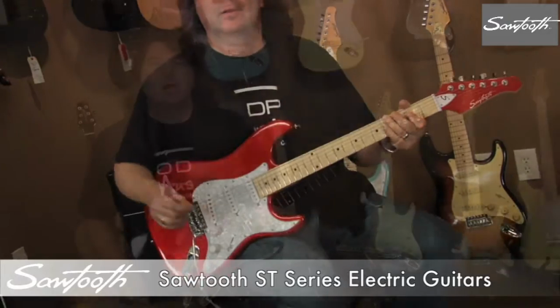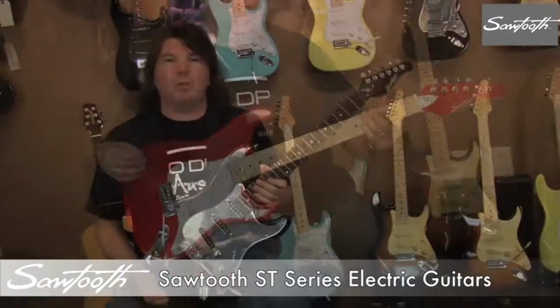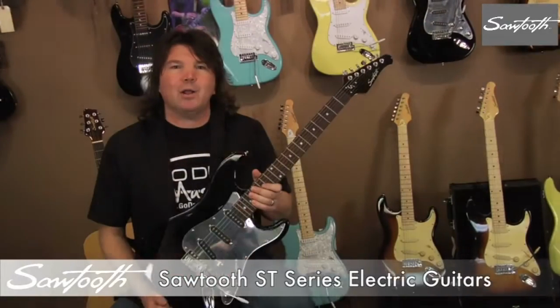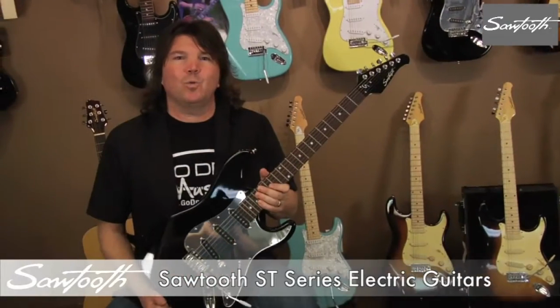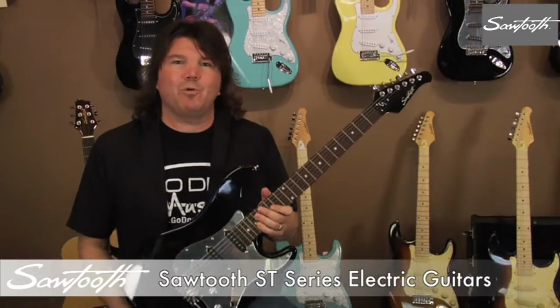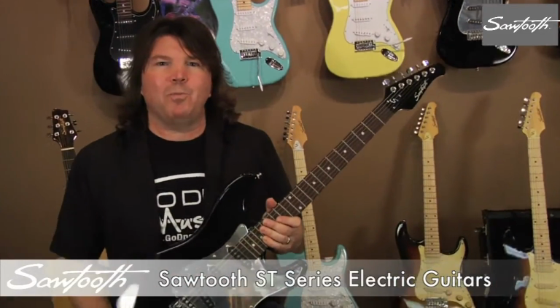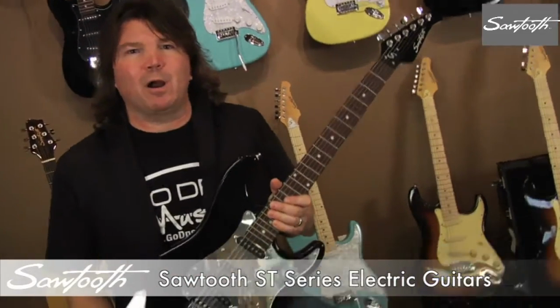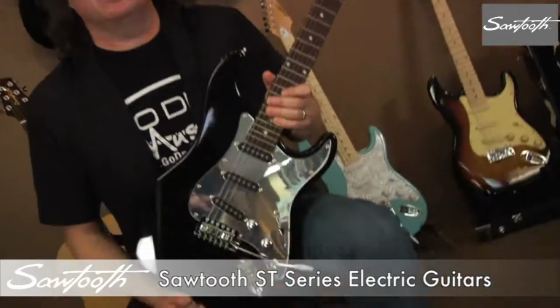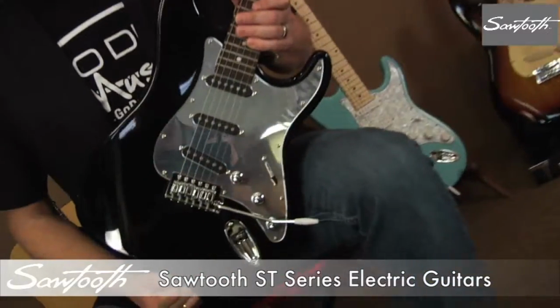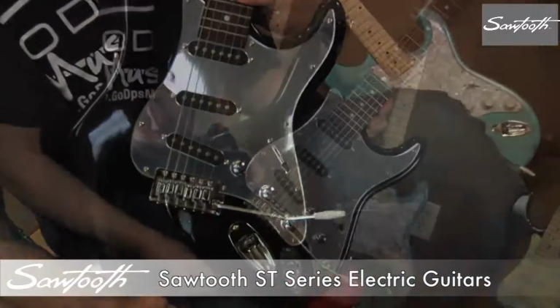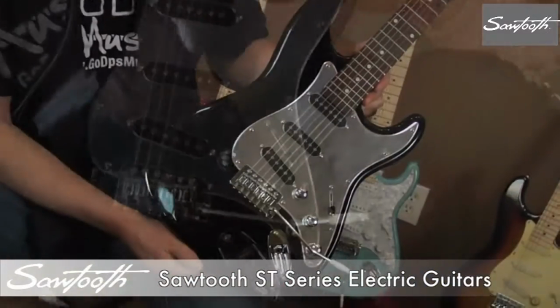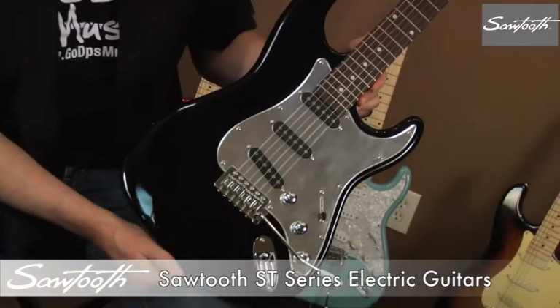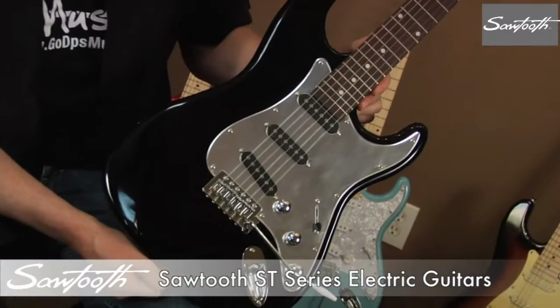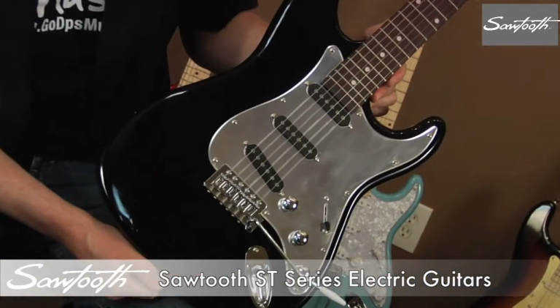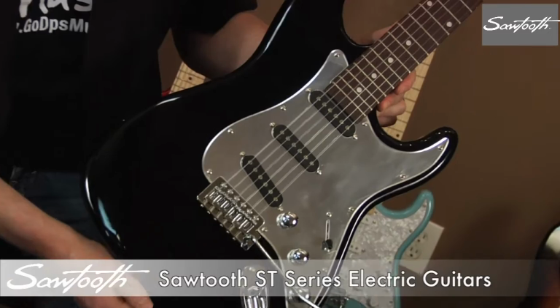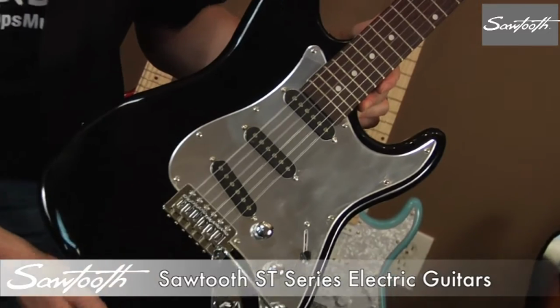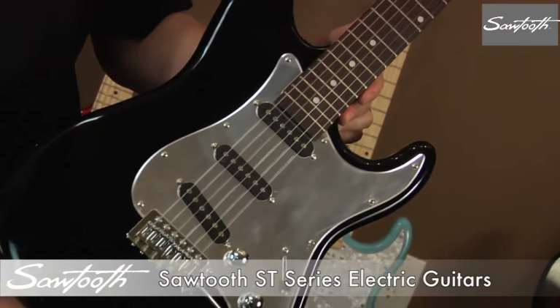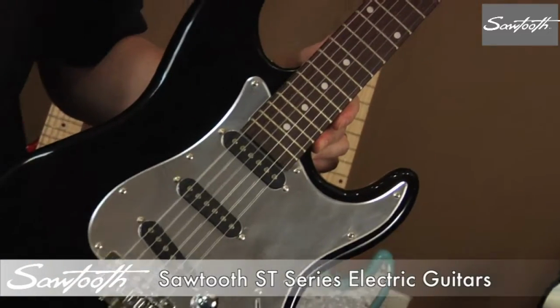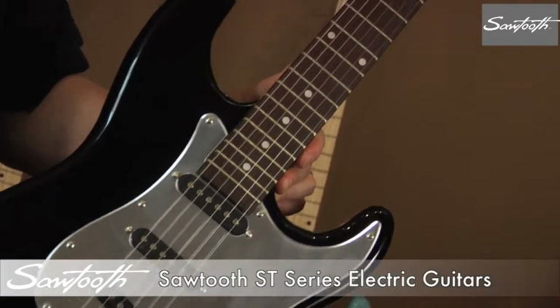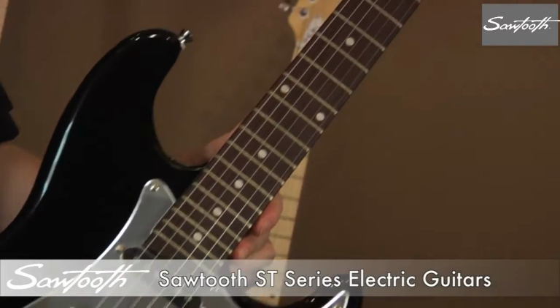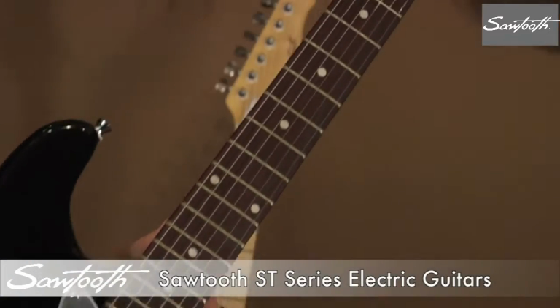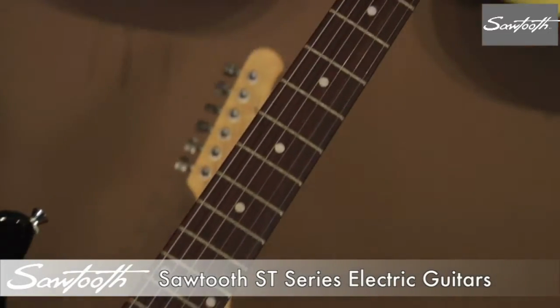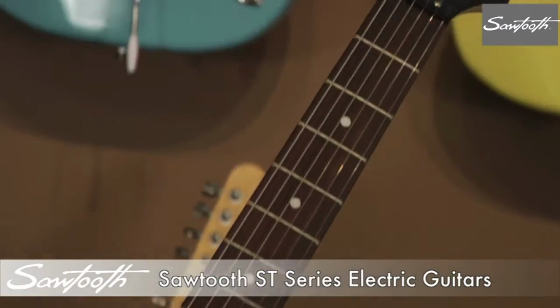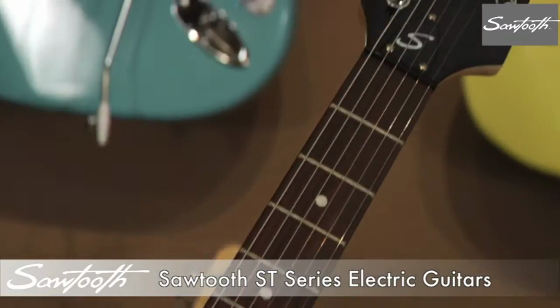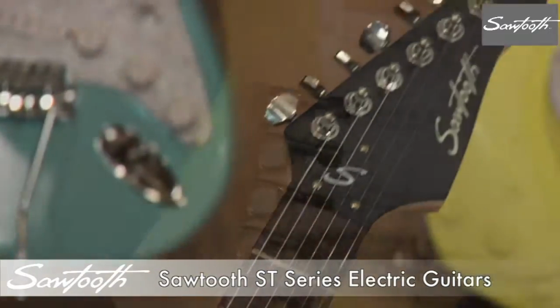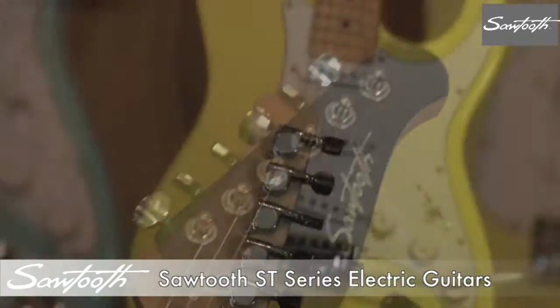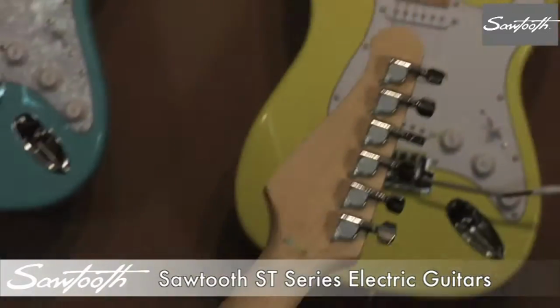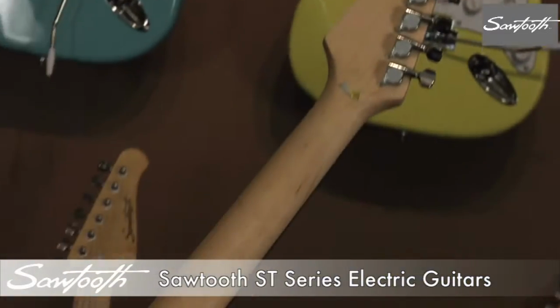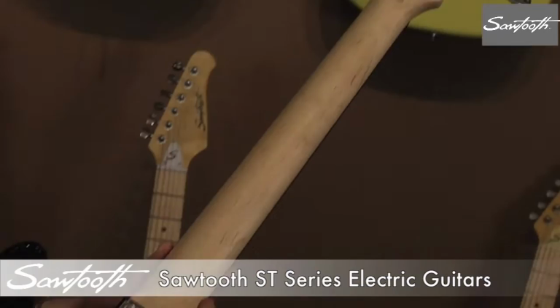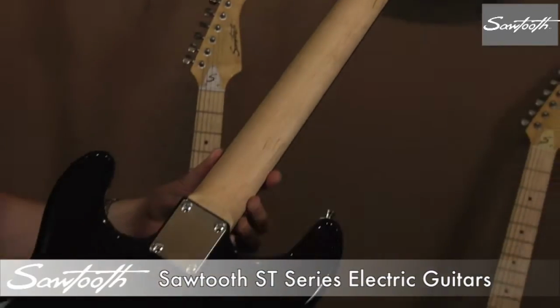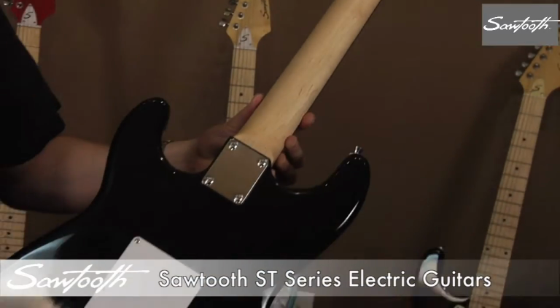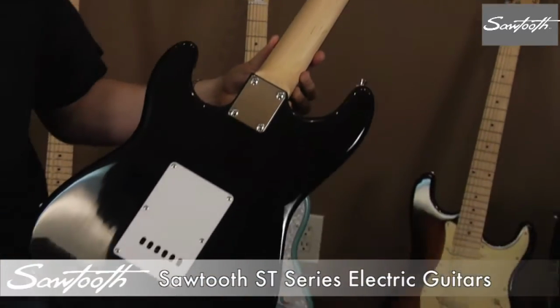Black with chrome pick guard. Black finish with a chrome pick guard and metal chrome knobs with a rosewood fingerboard and matching black headstock.